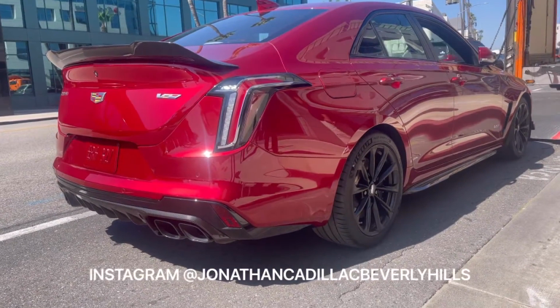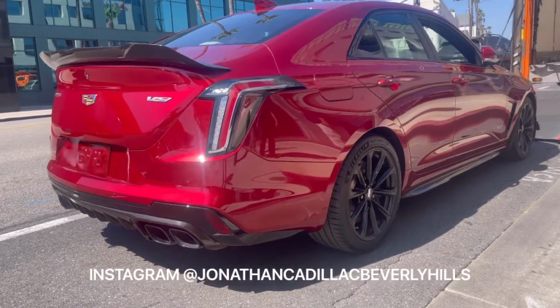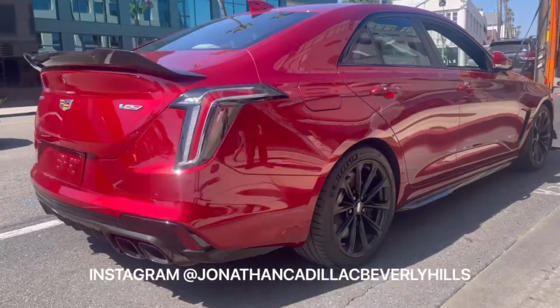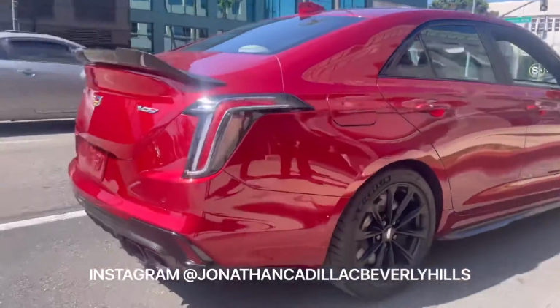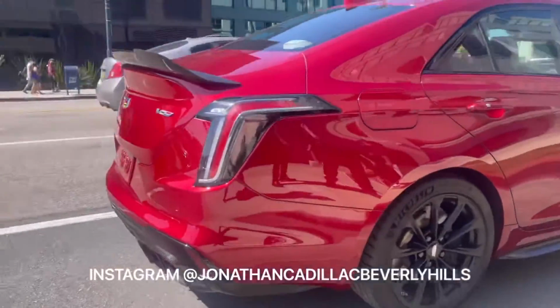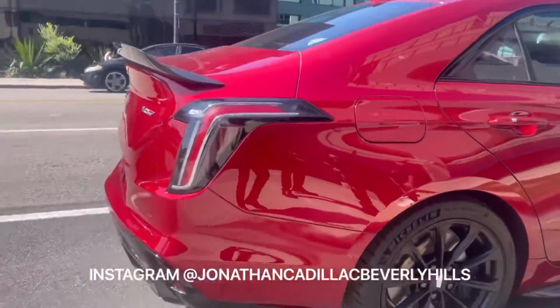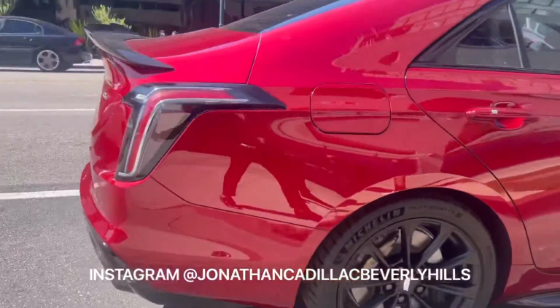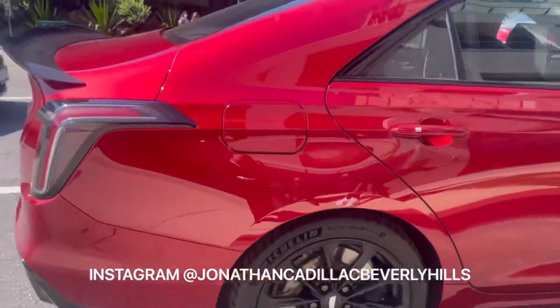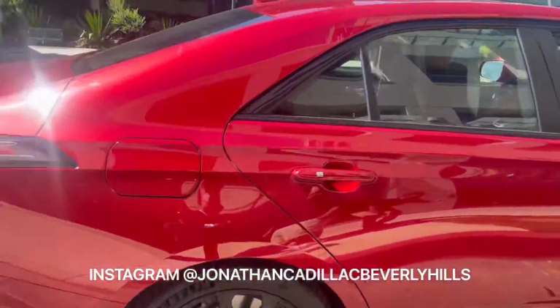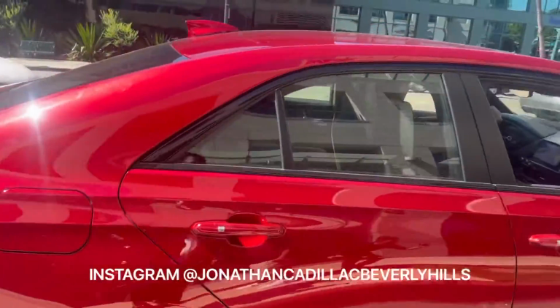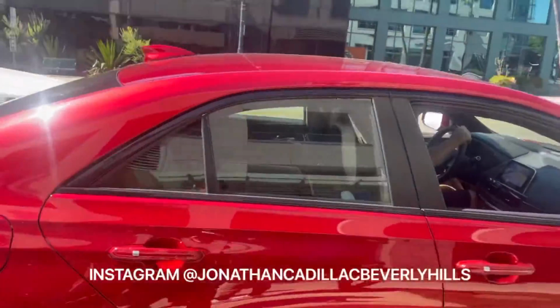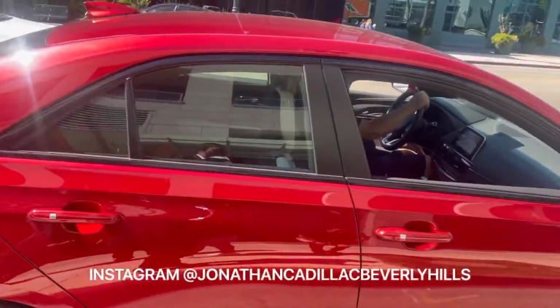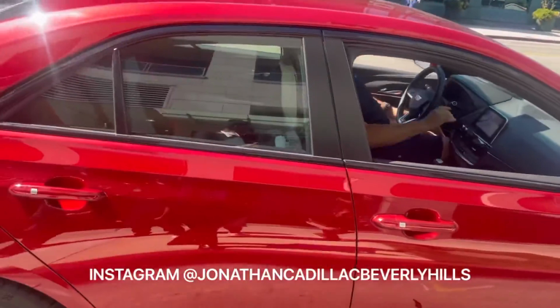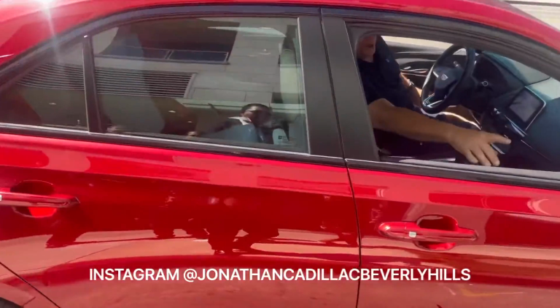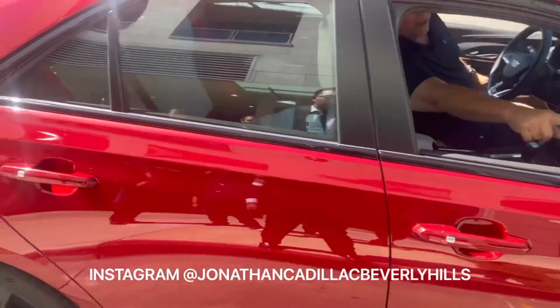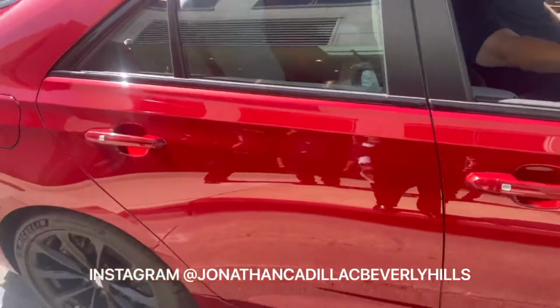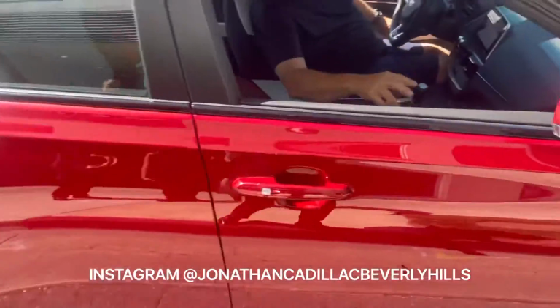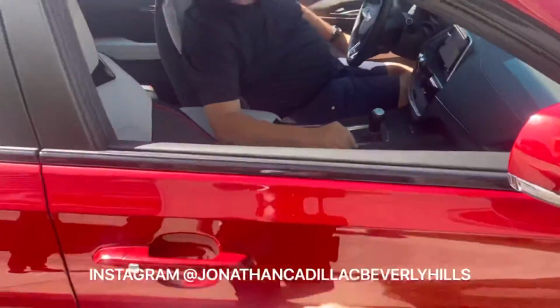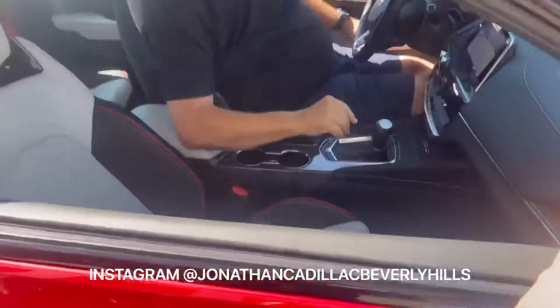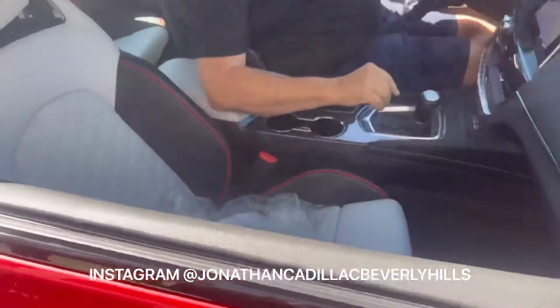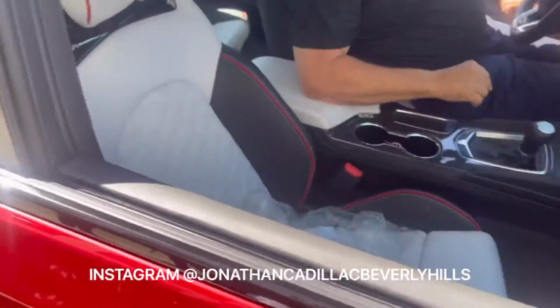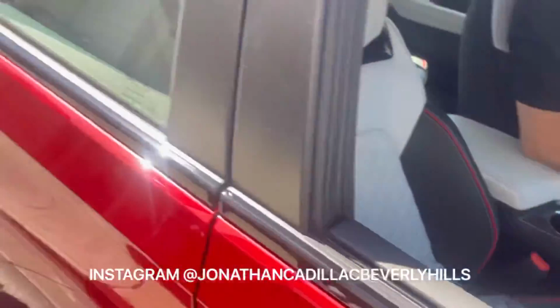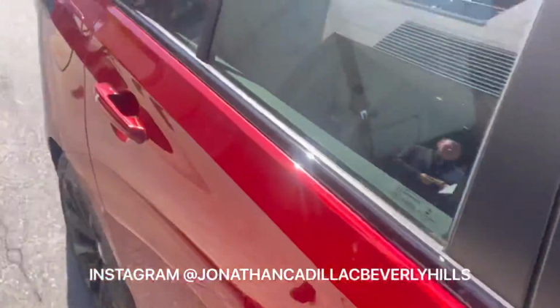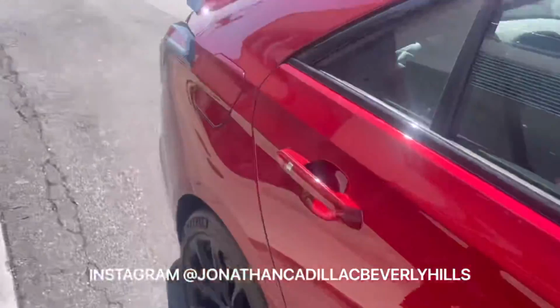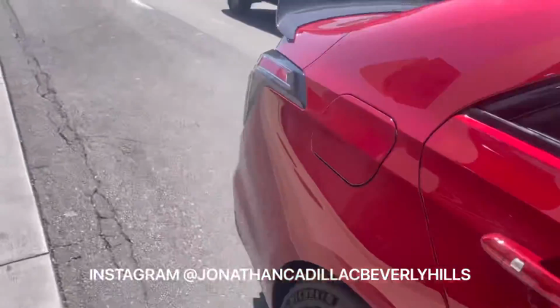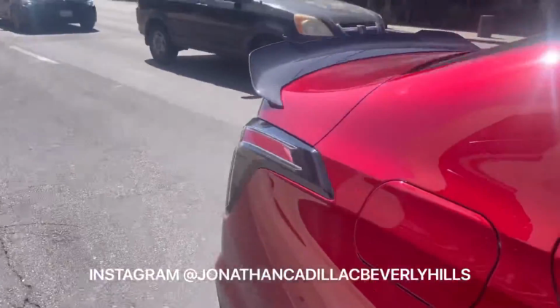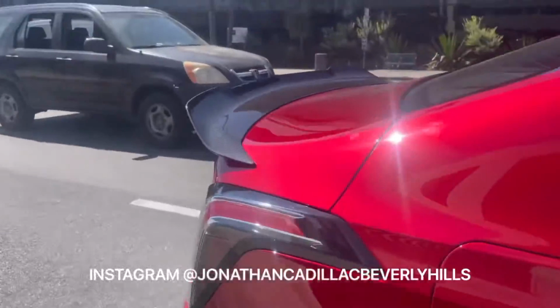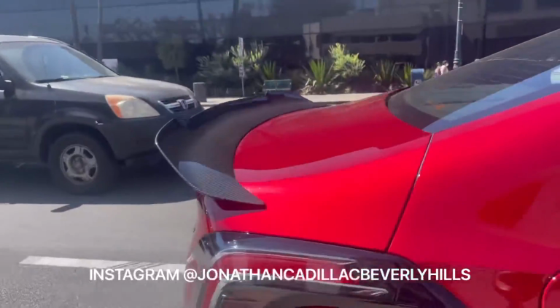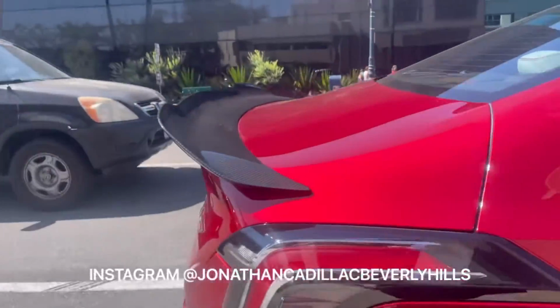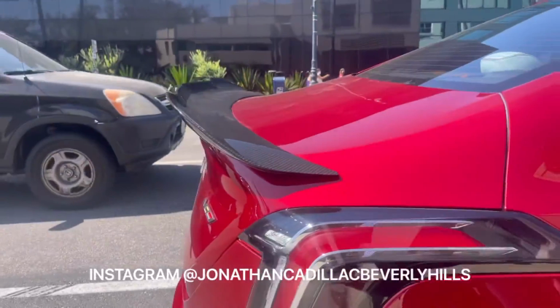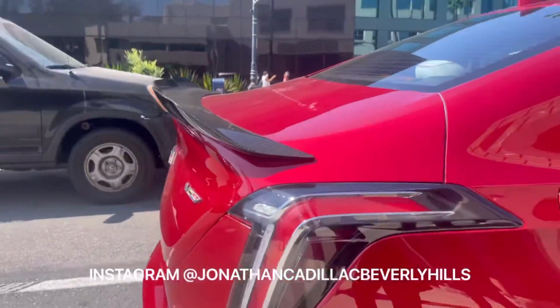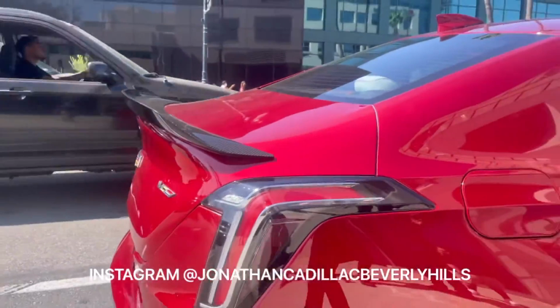I'm going to get to it. I see it has a V6 feature — it's still a car. Can you hold that mirror up for me? Thank you. I'm going to get to it.